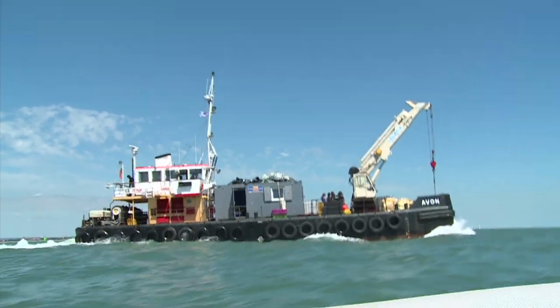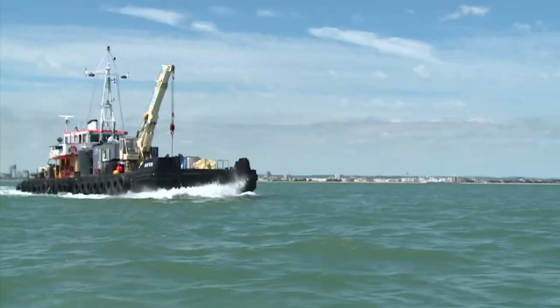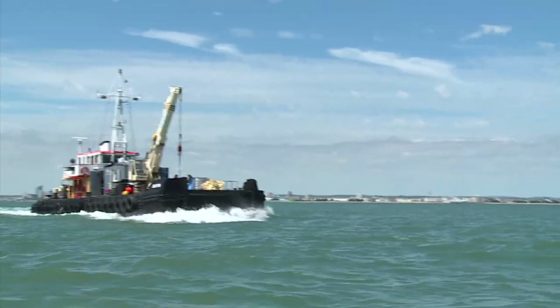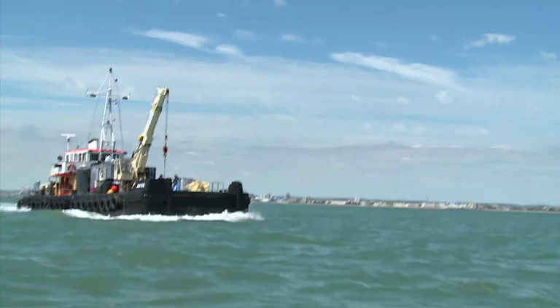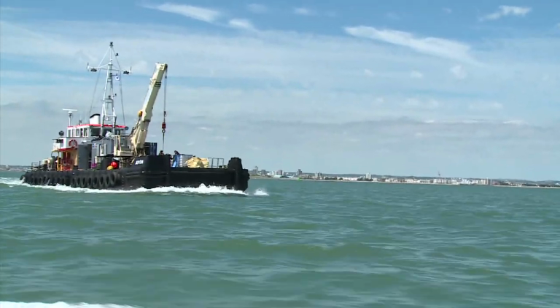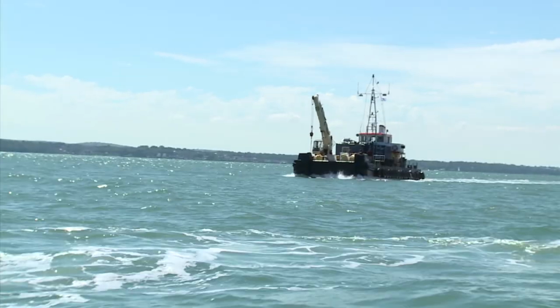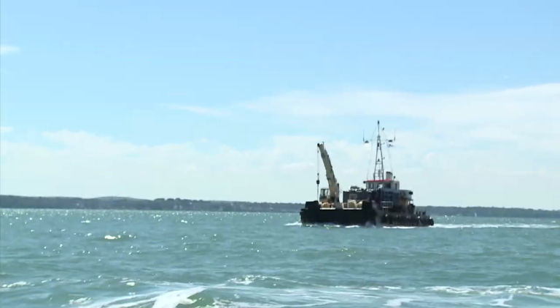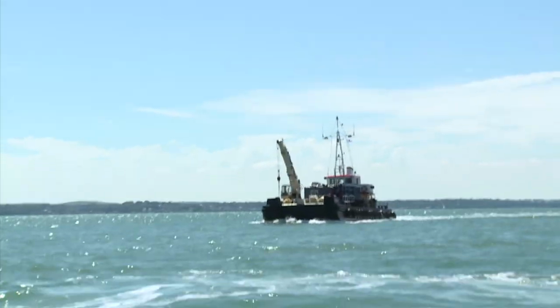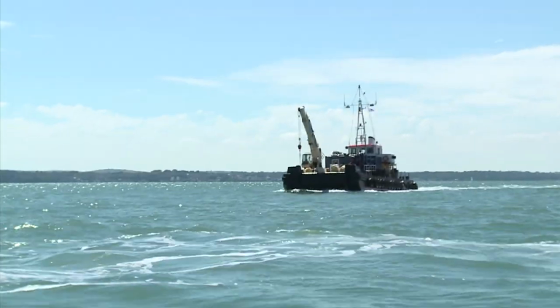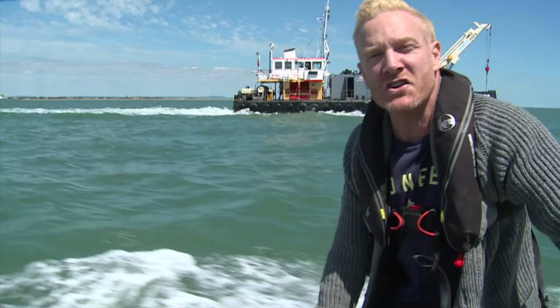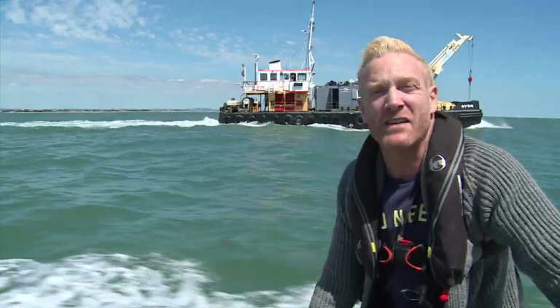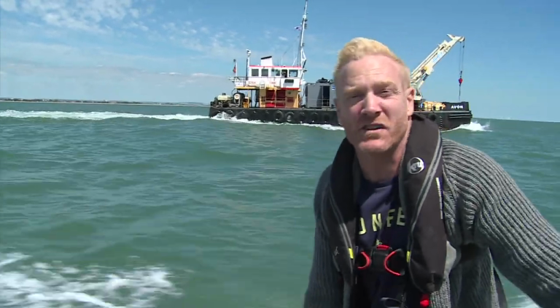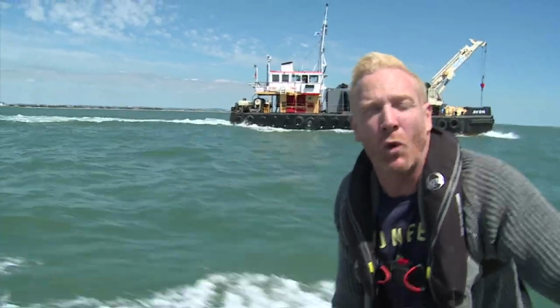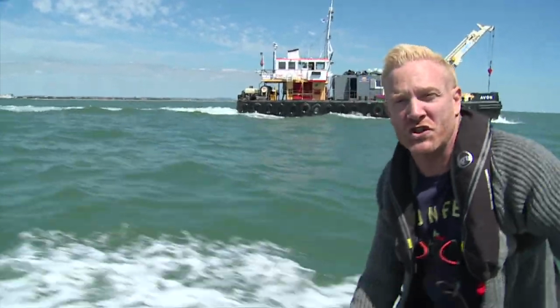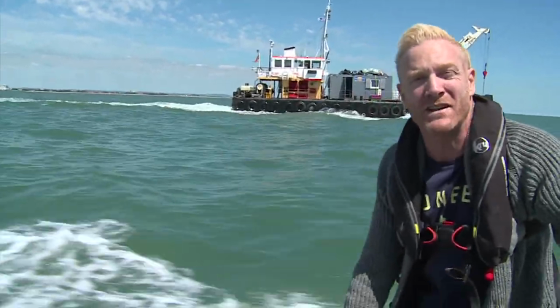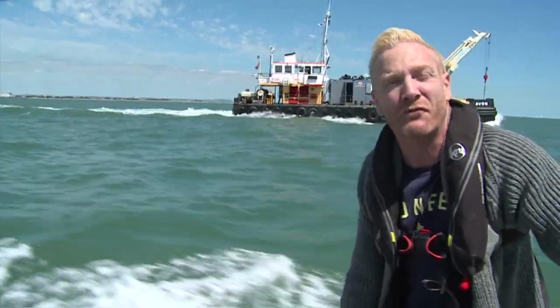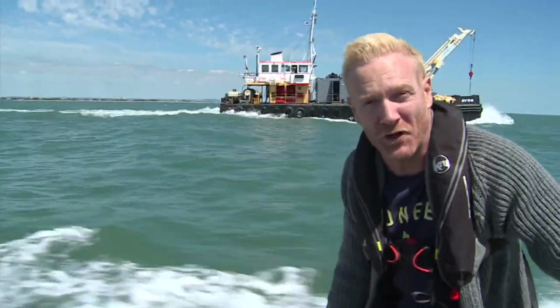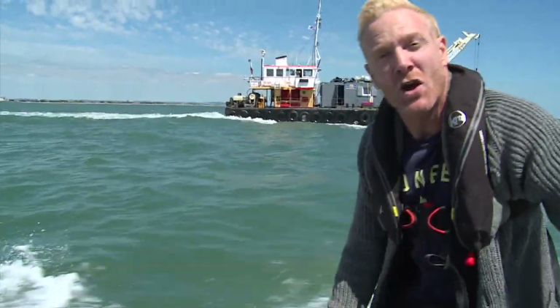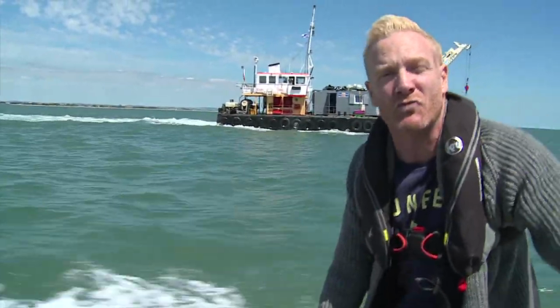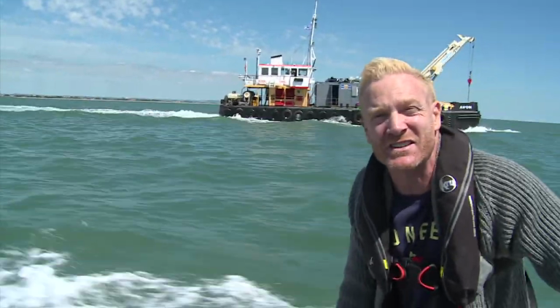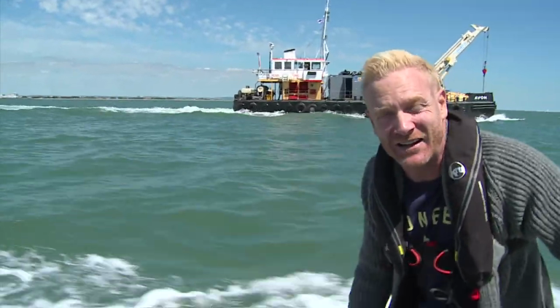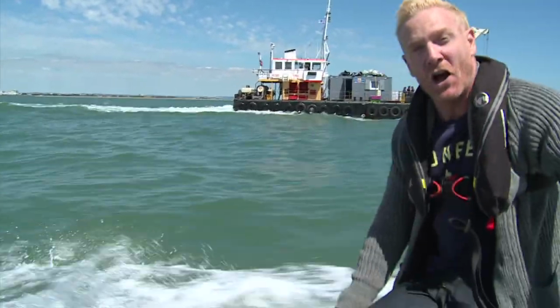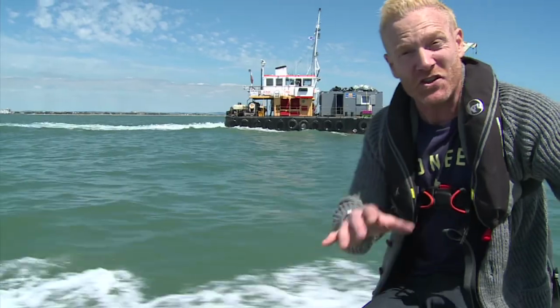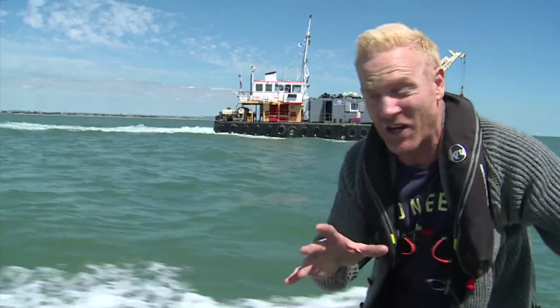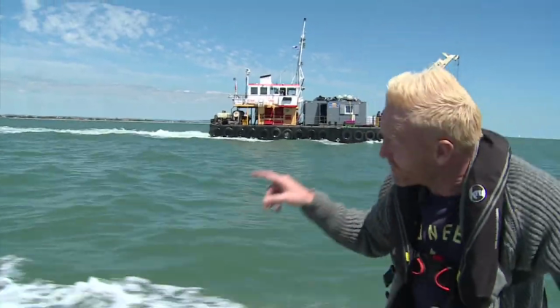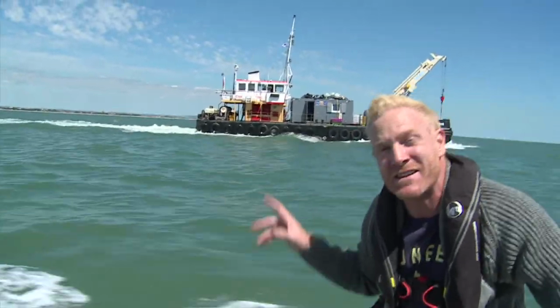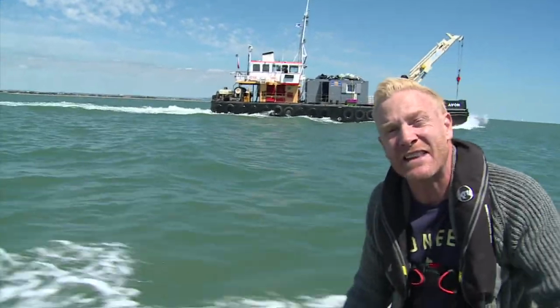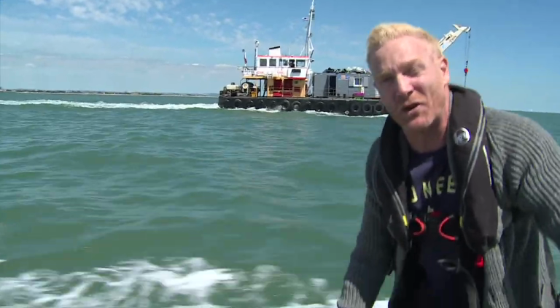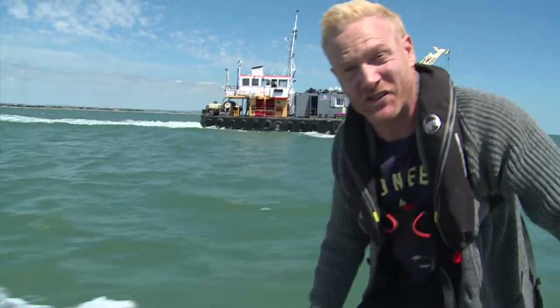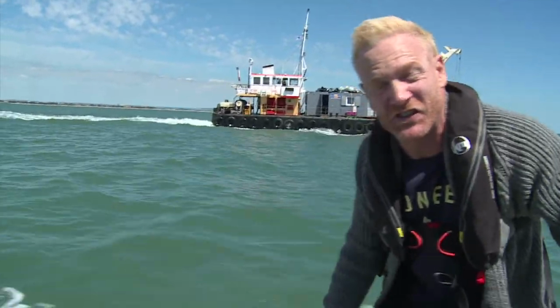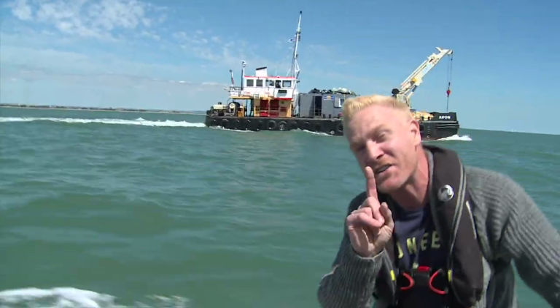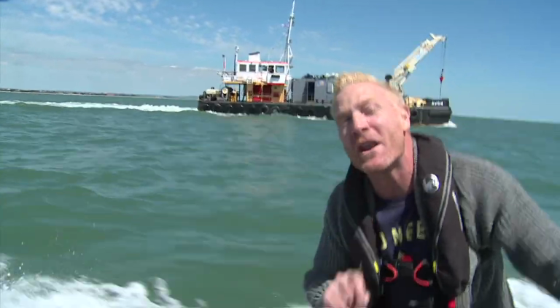Over 200 years ago, three miles off the coast of Portsmouth, HMS Invincible, a warship commandeered from the French, ran aground and sank. Along with its treasure, it's remained here in the Solent ever since, until now.